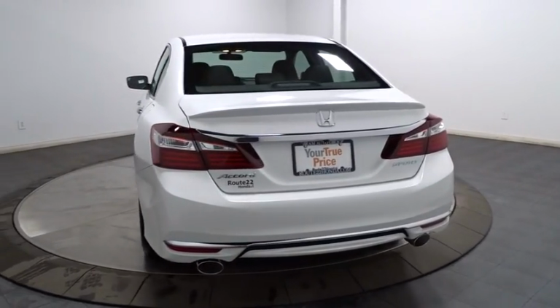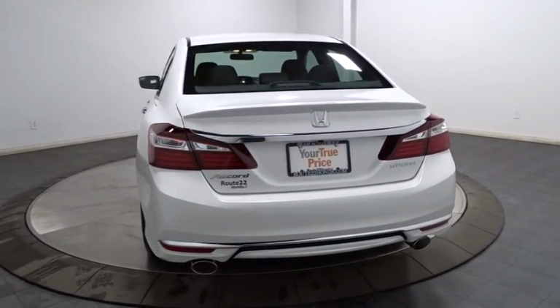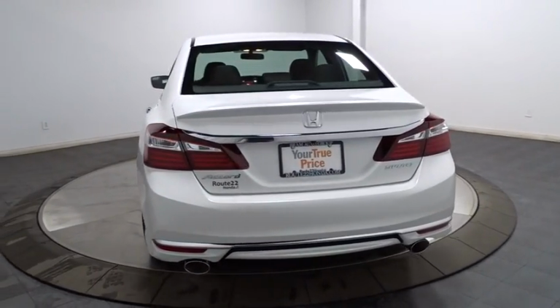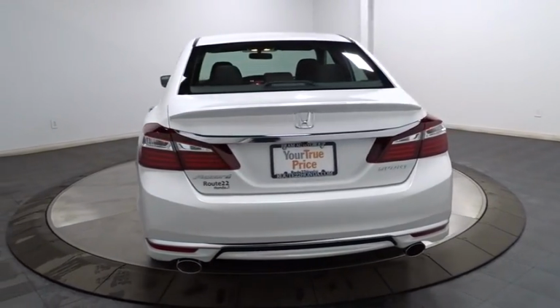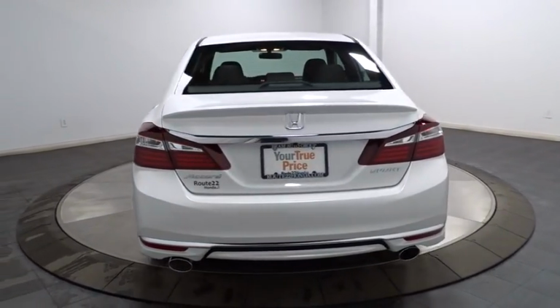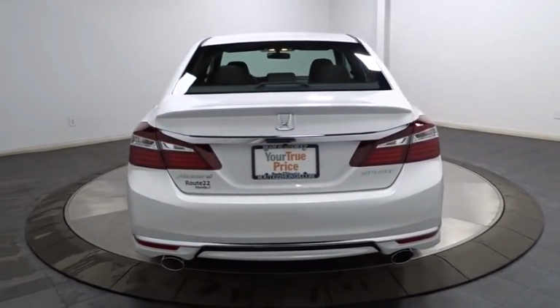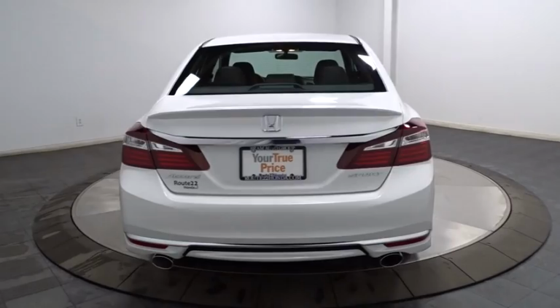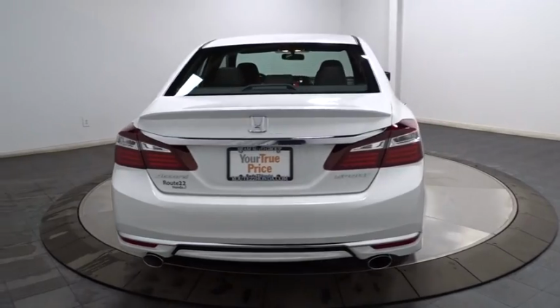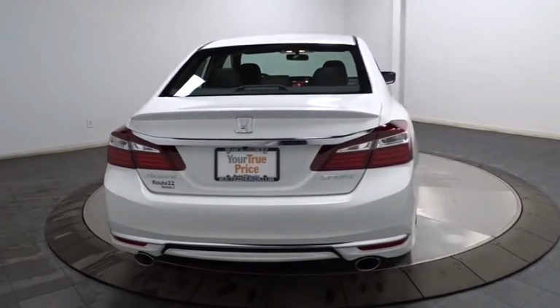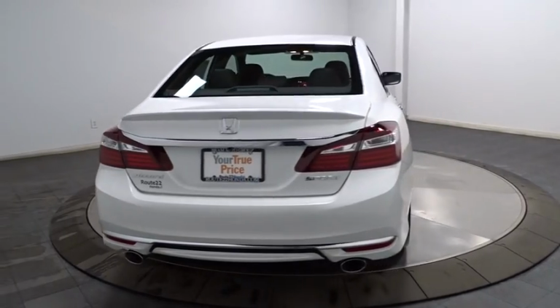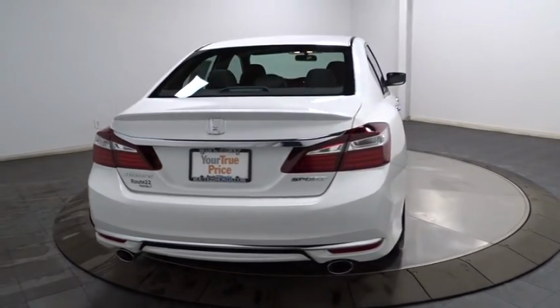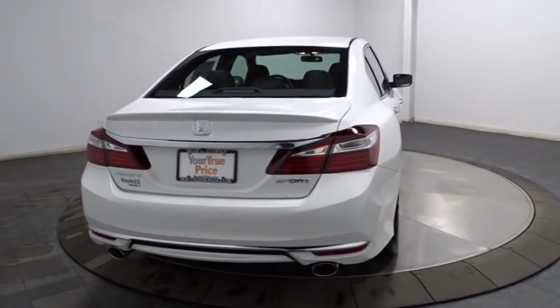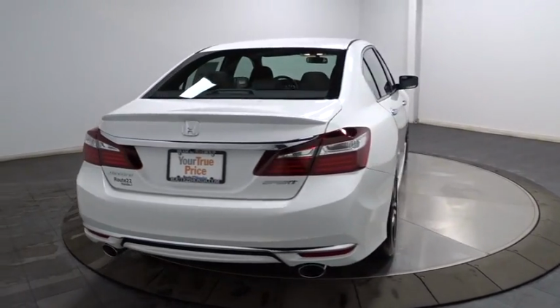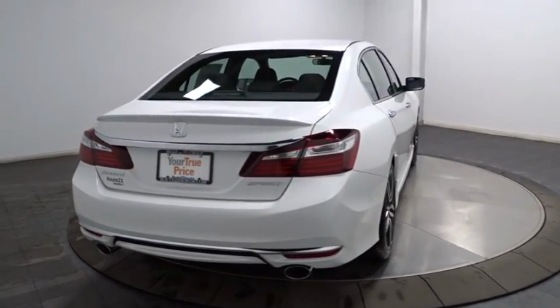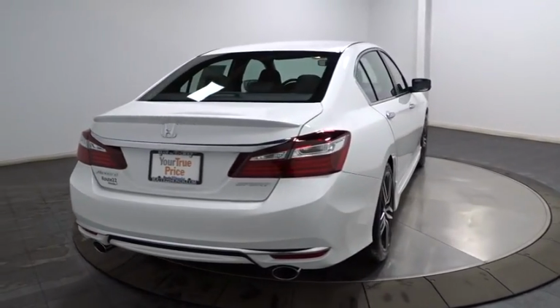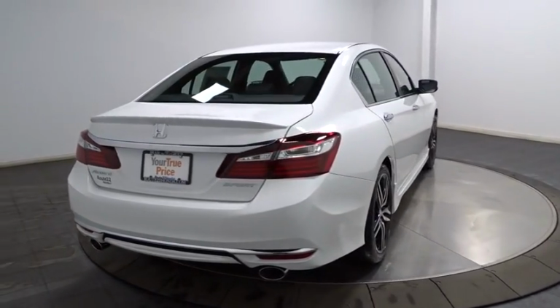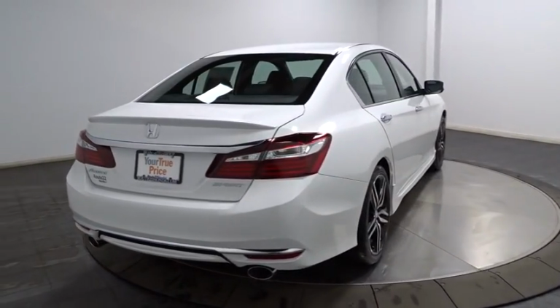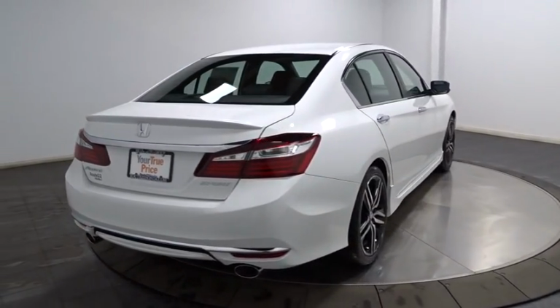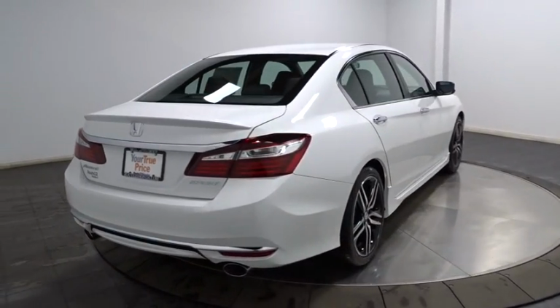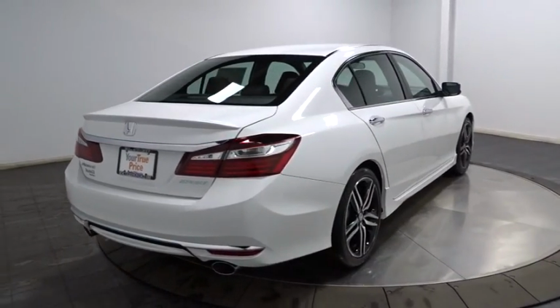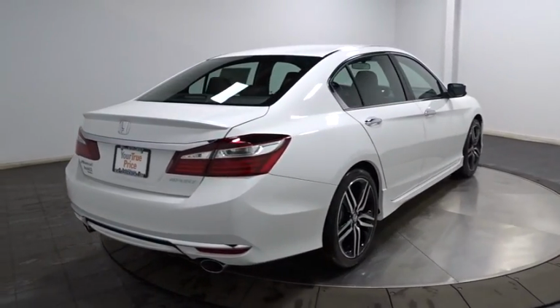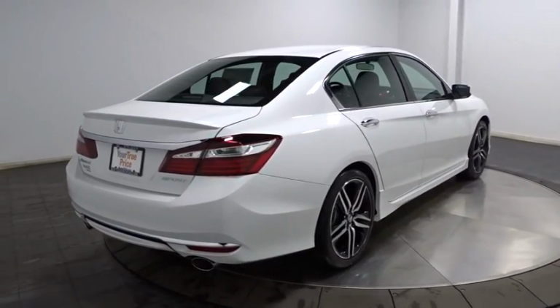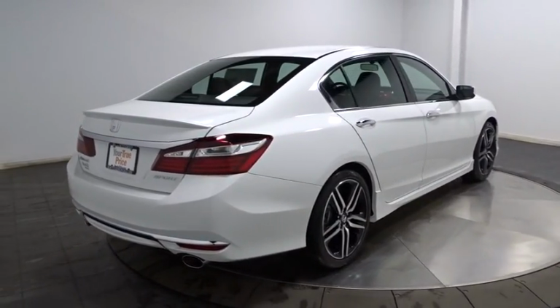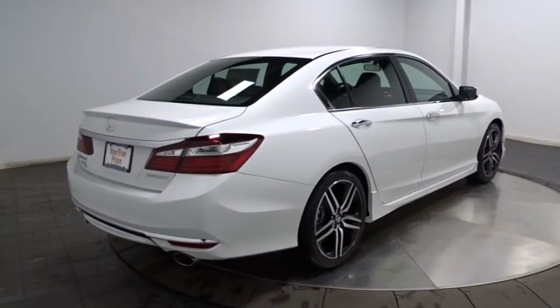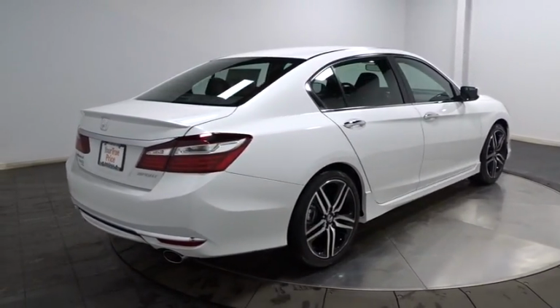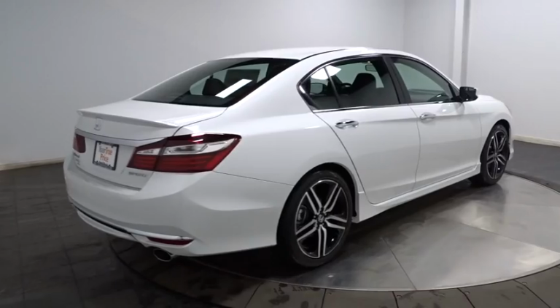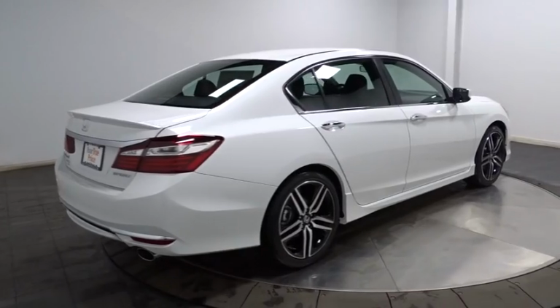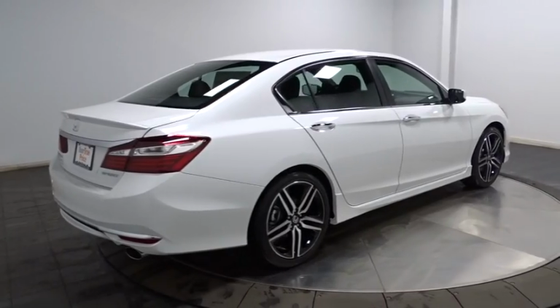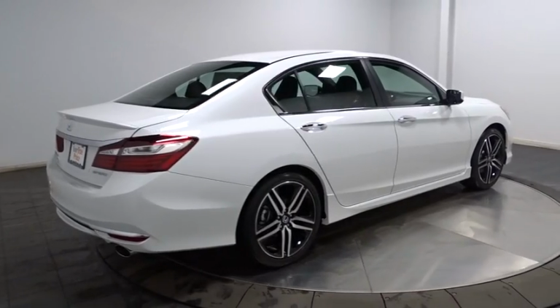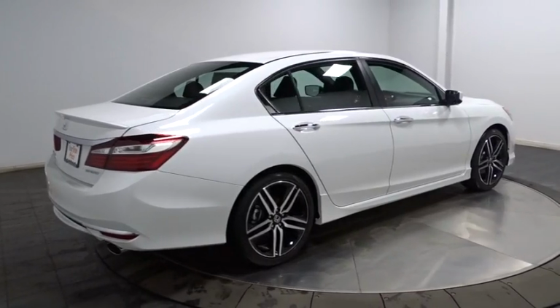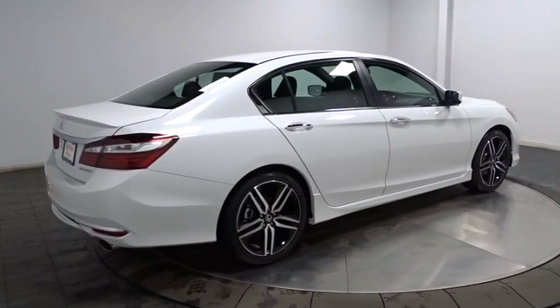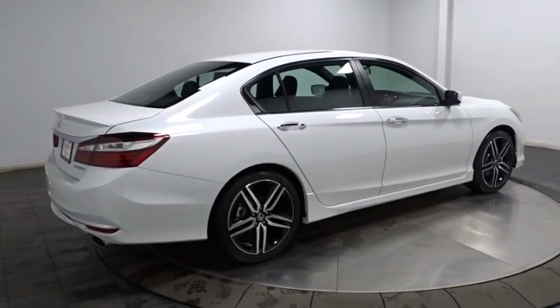Outside temperature gauge. Cloth seat trim. Engine immobilizer. Four piece floor mat set. Low tire pressure warning. Power rear window sunshade.